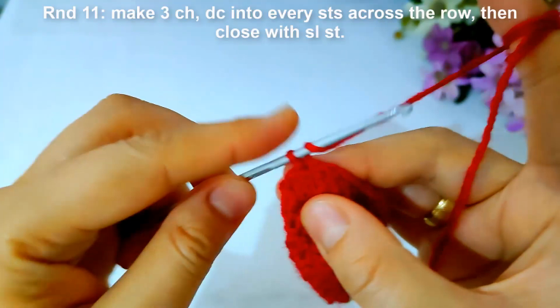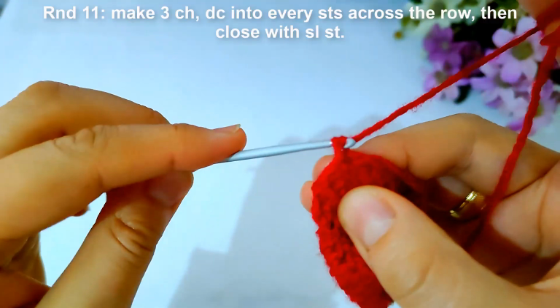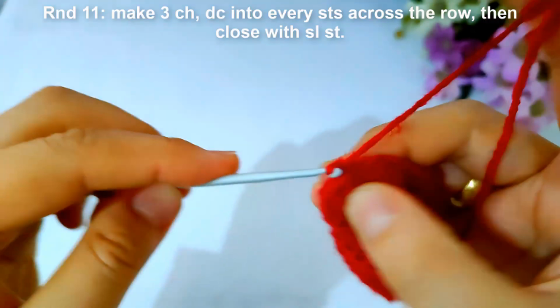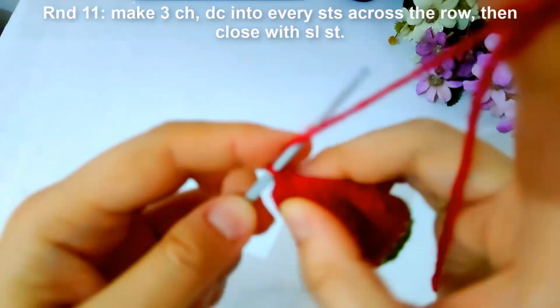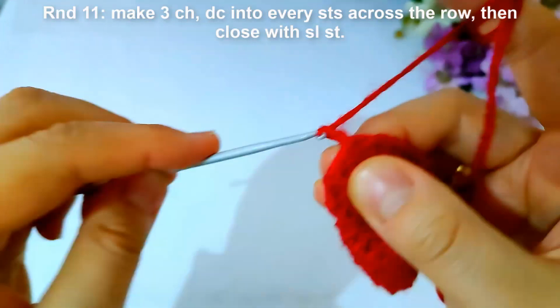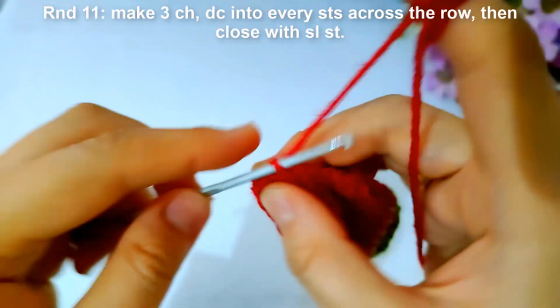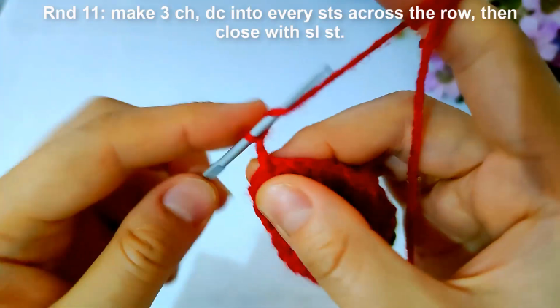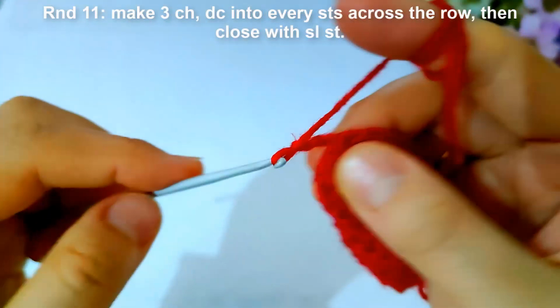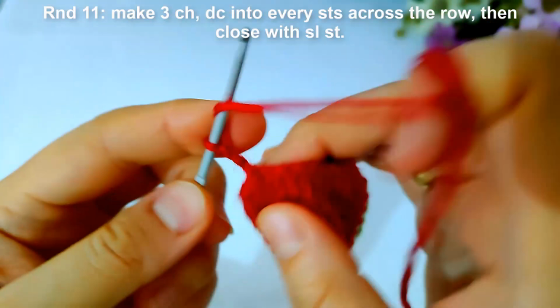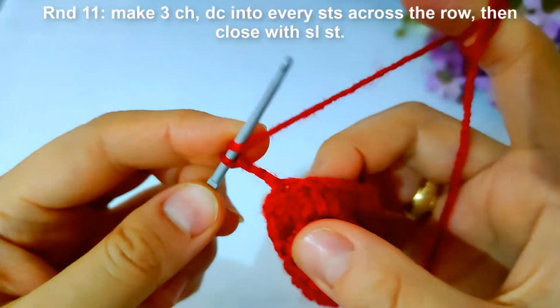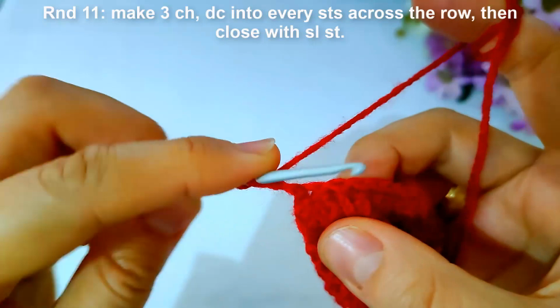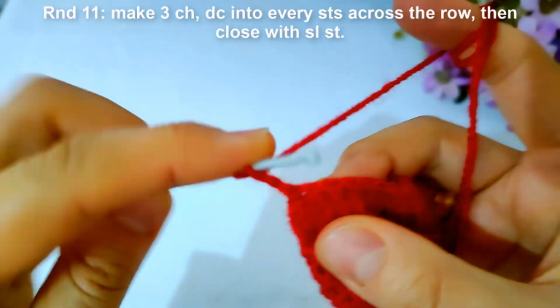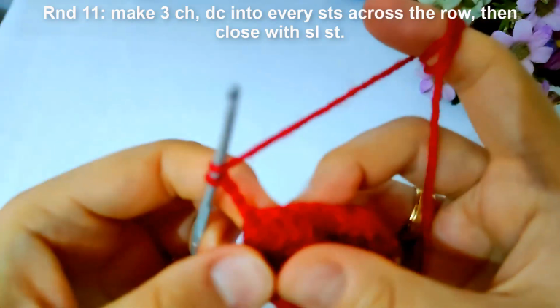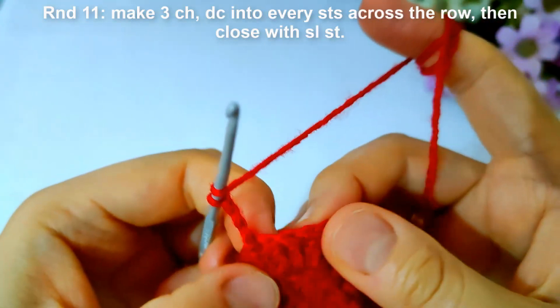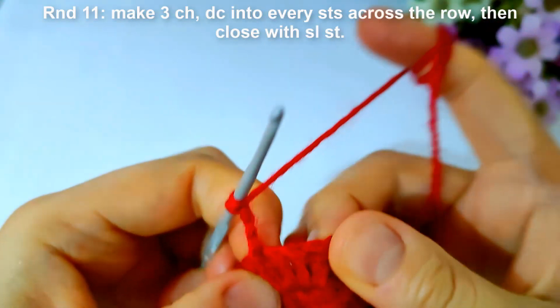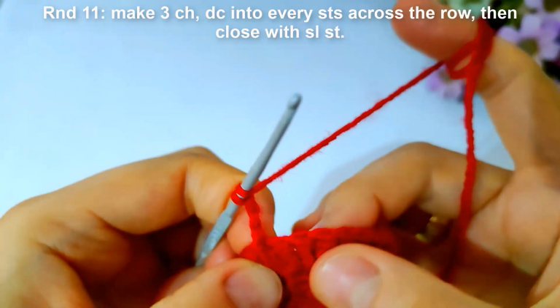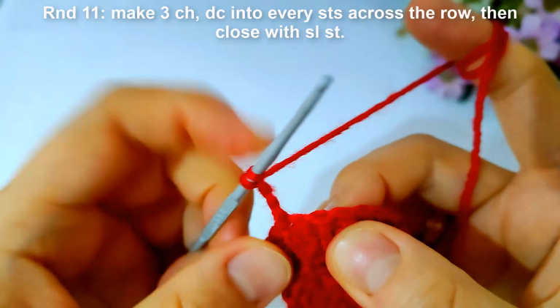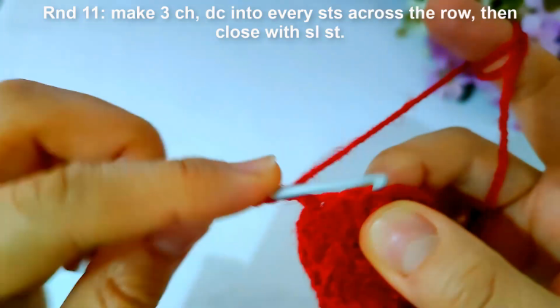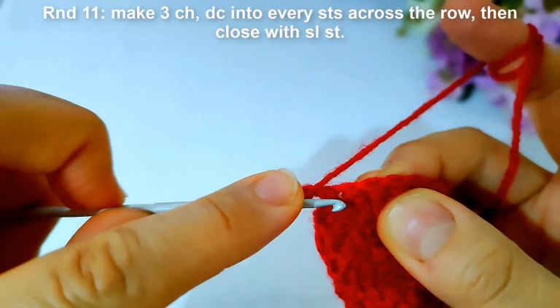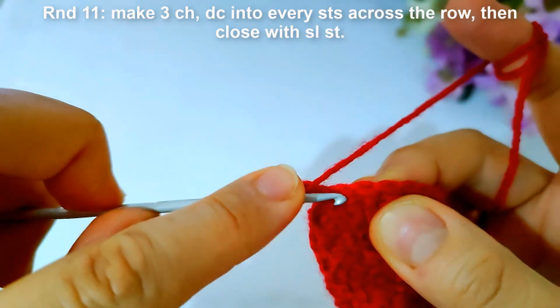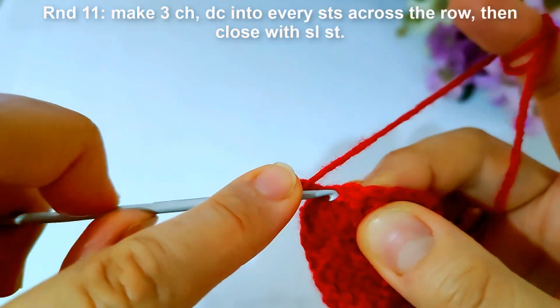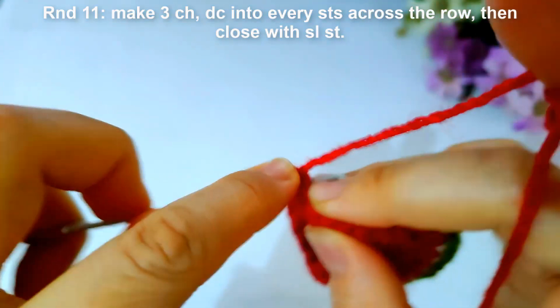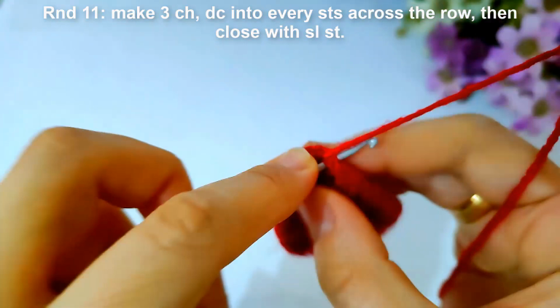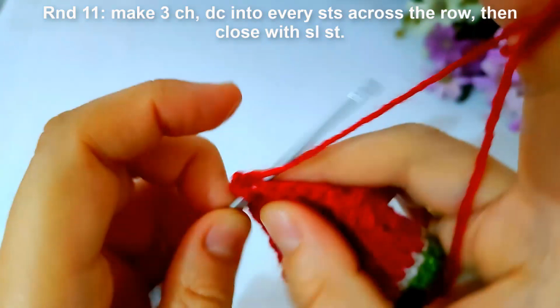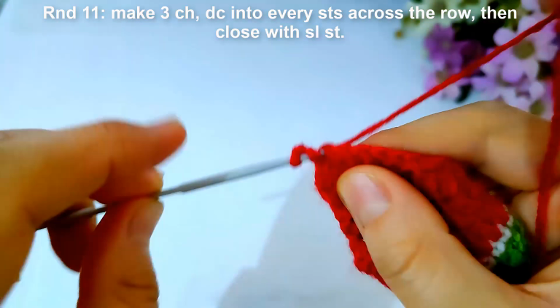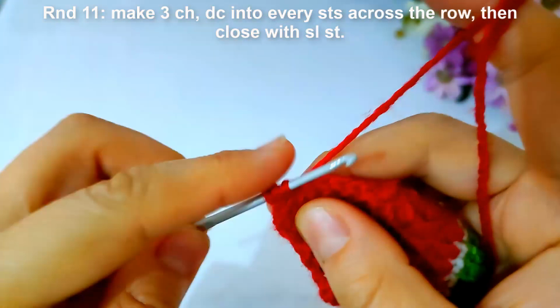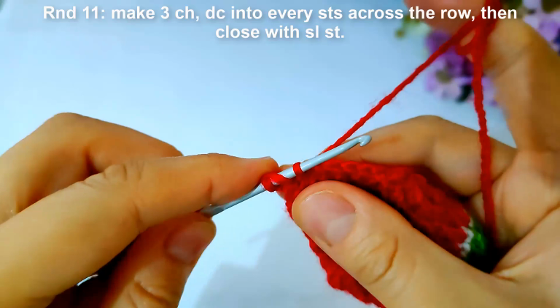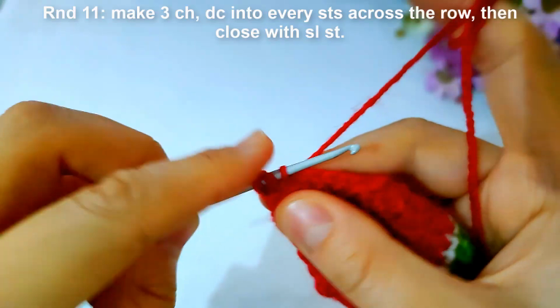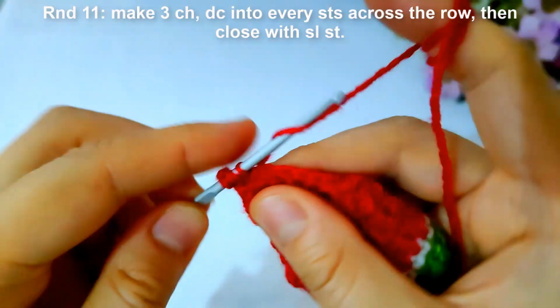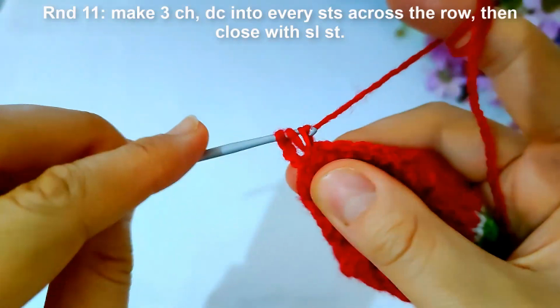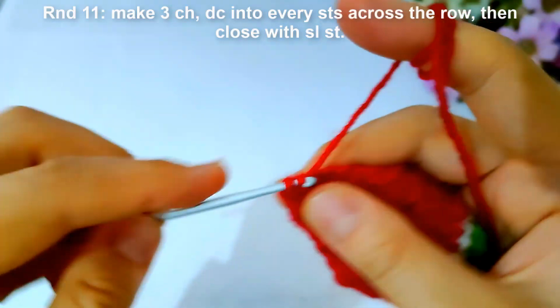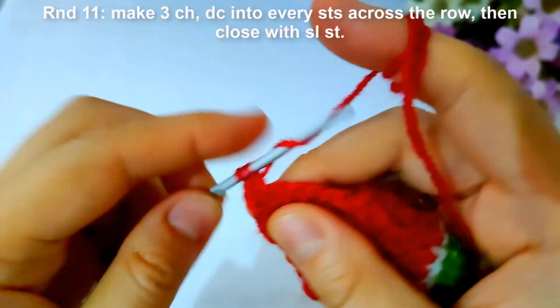Then start round eleven. I will make three chains and make double crochet into every stitch across the row, then close with slip stitch.